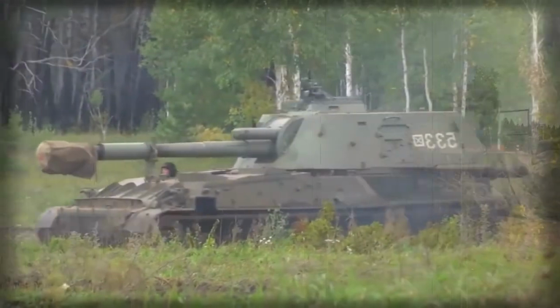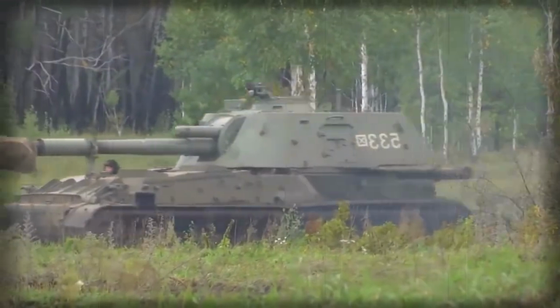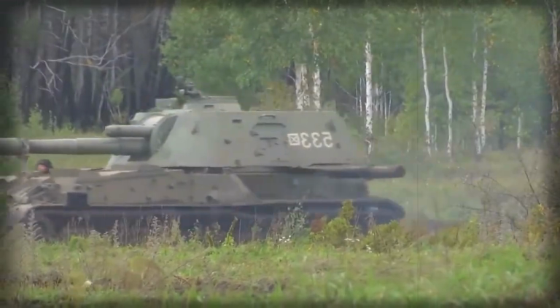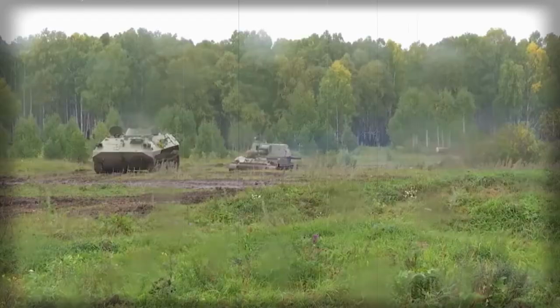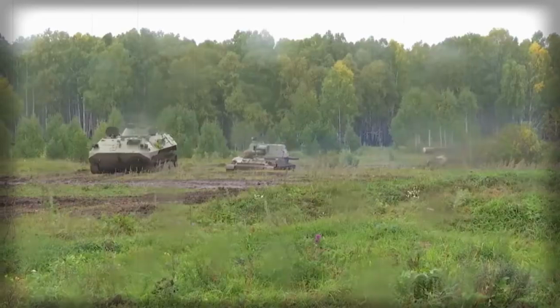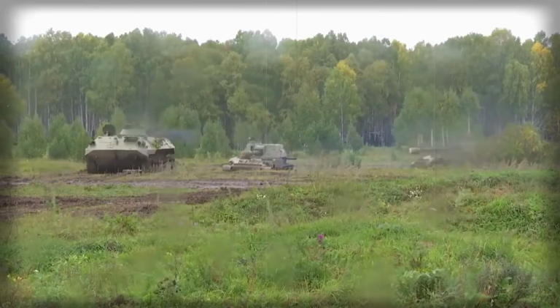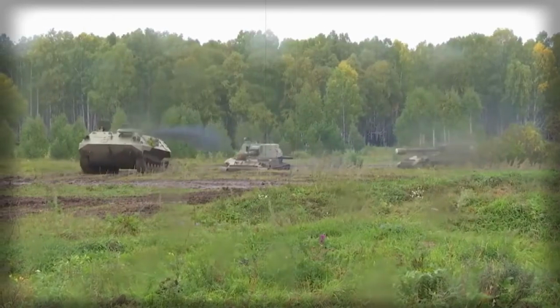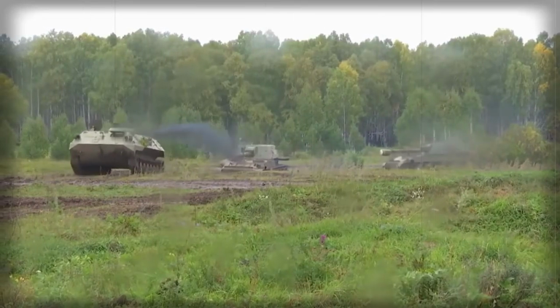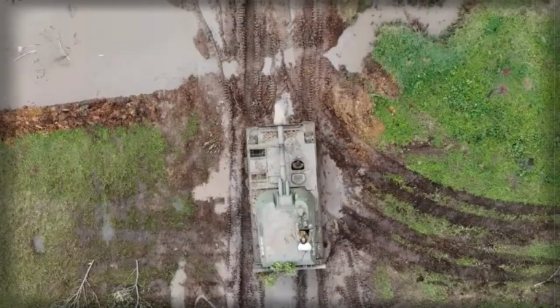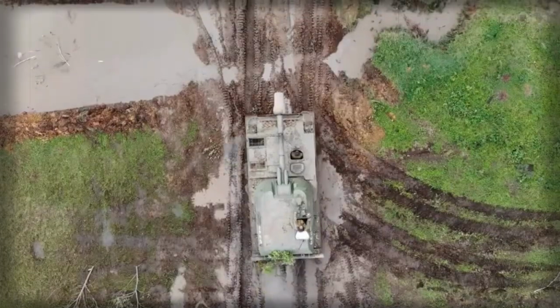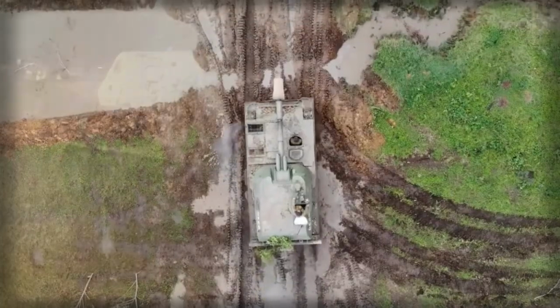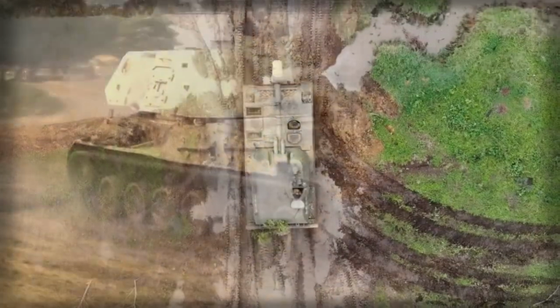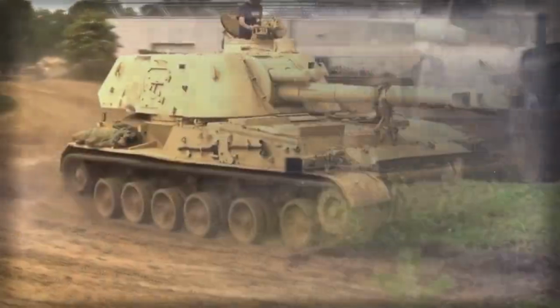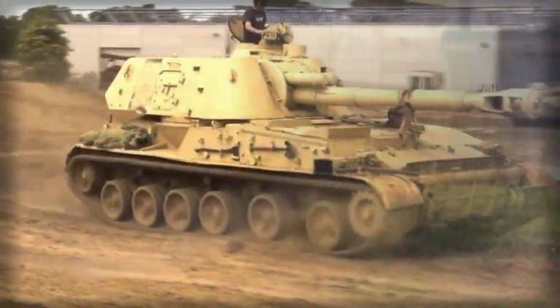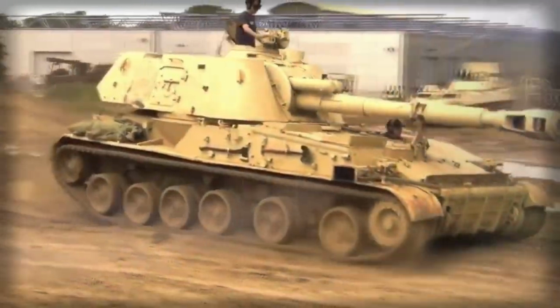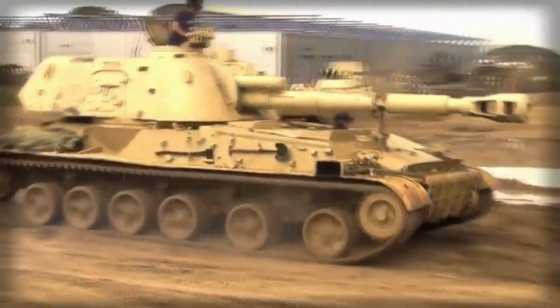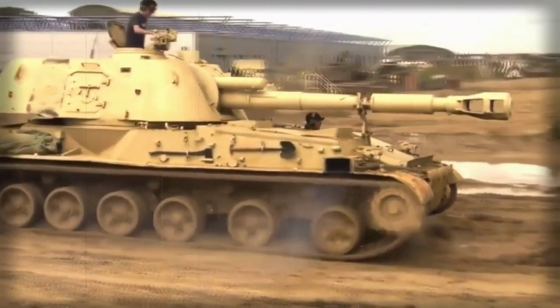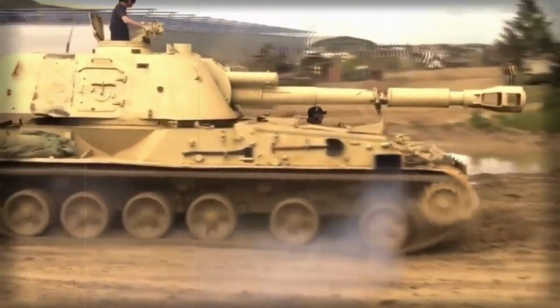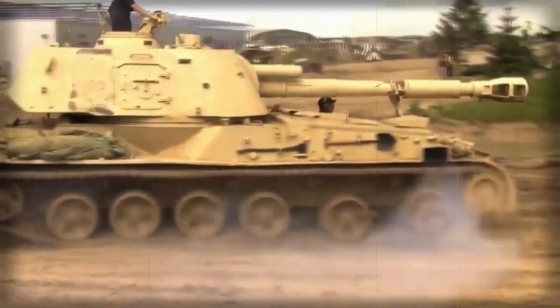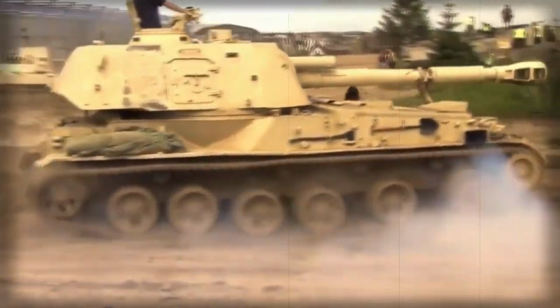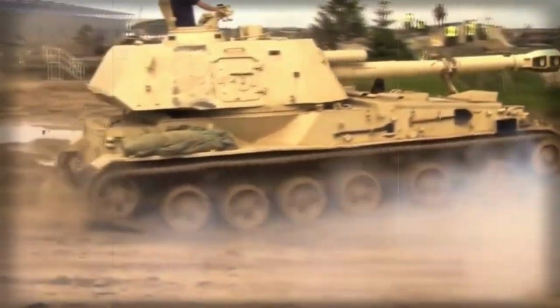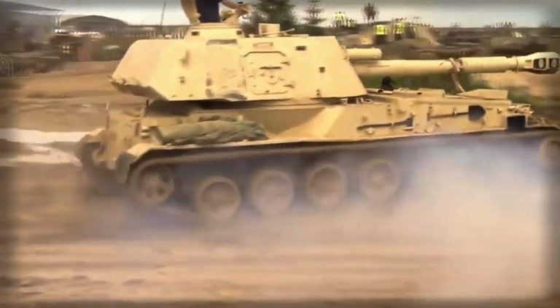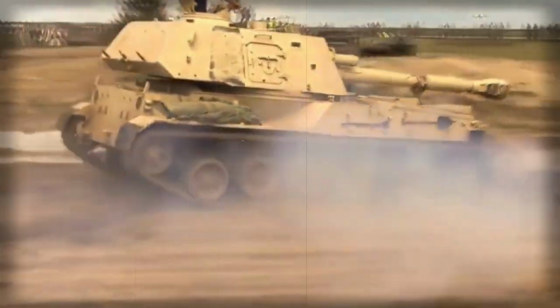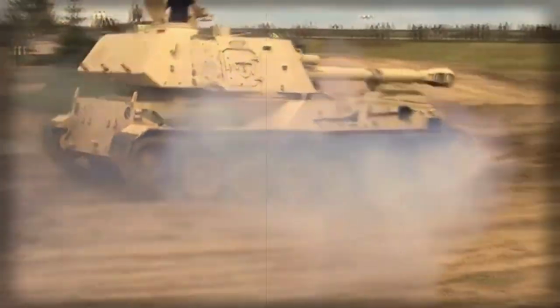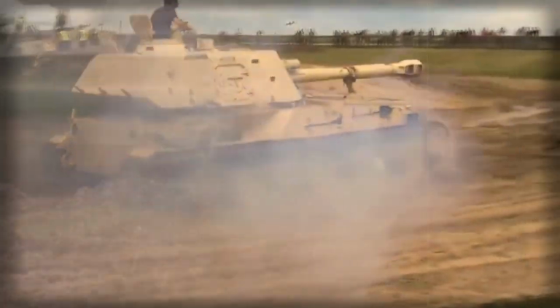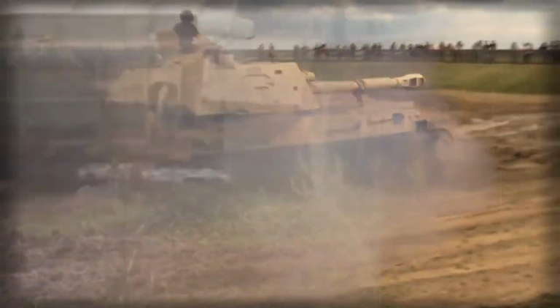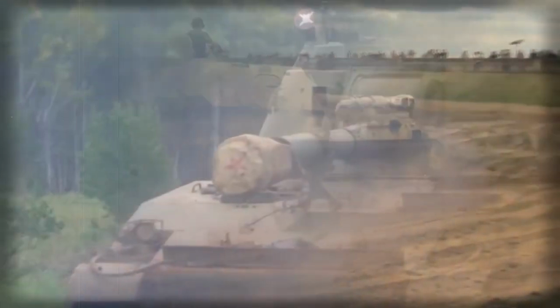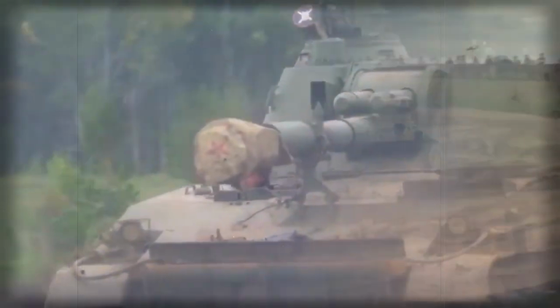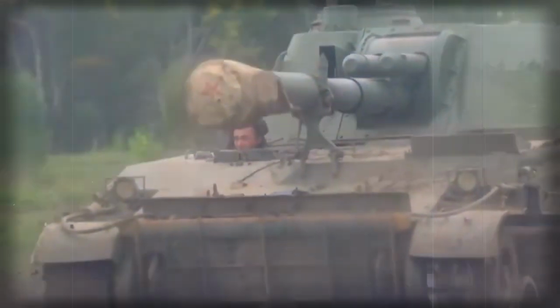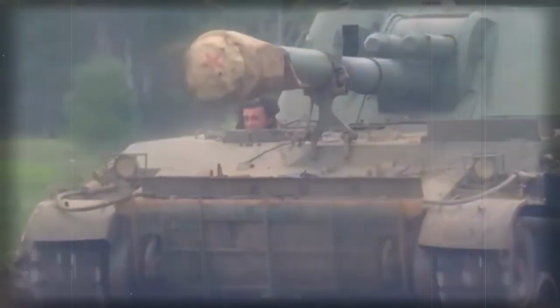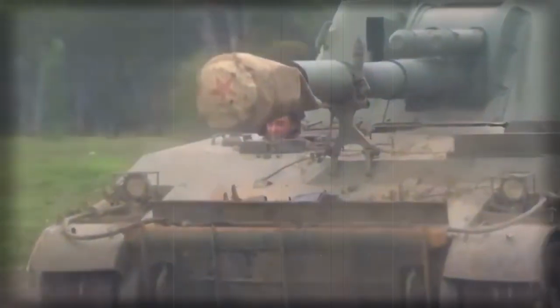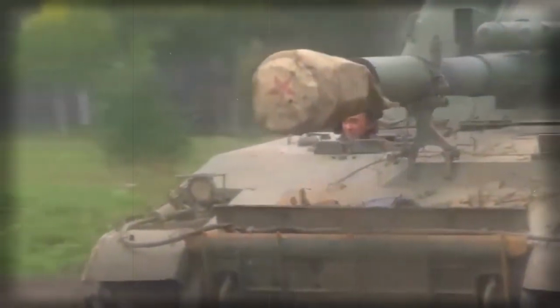The 2S-3 has a crew of 4, including commander, gunner, loader, and driver. Two additional ammunition handlers are attached when firing ground ammunition.